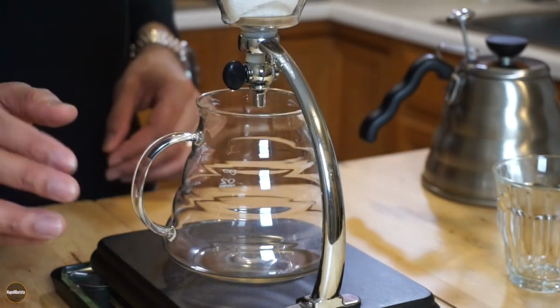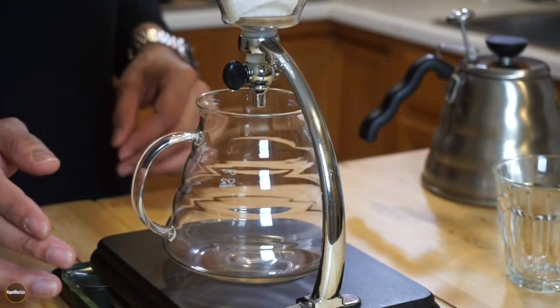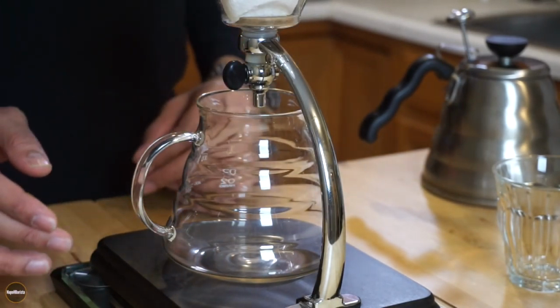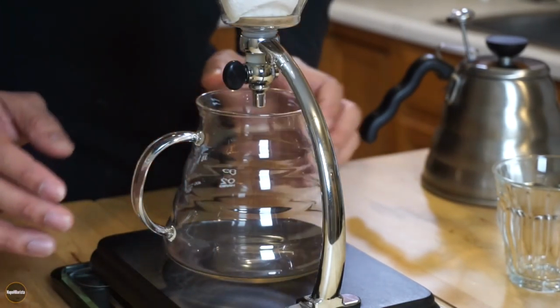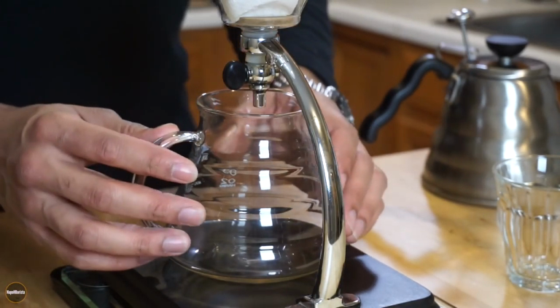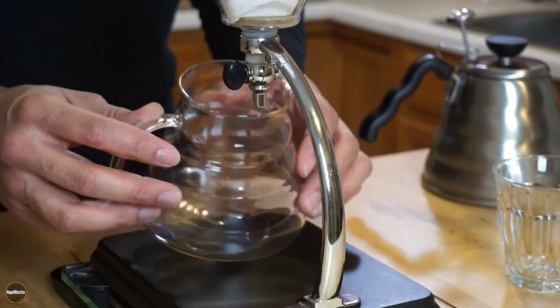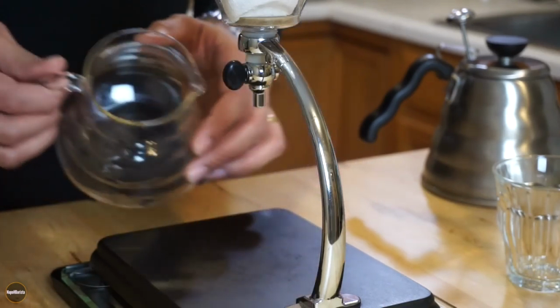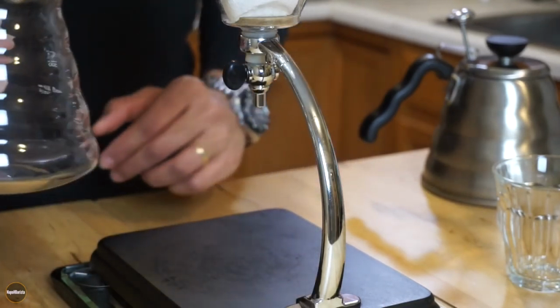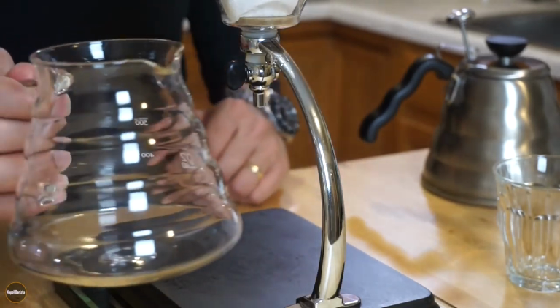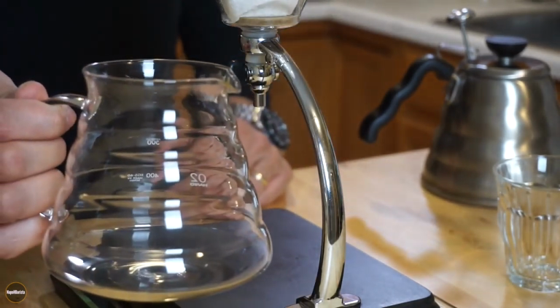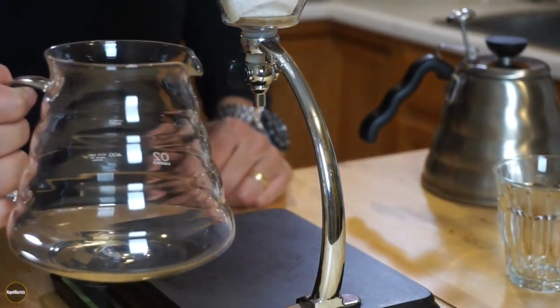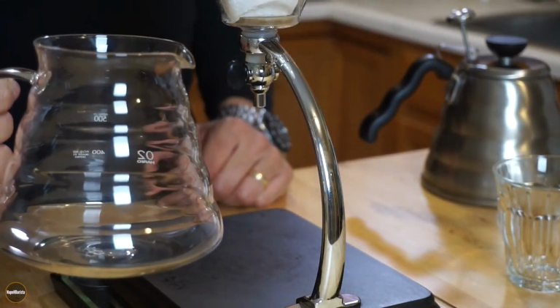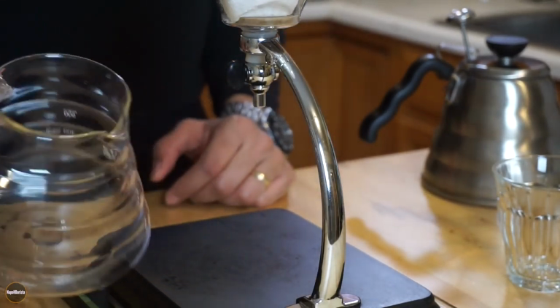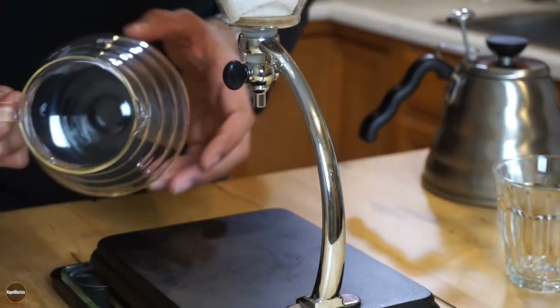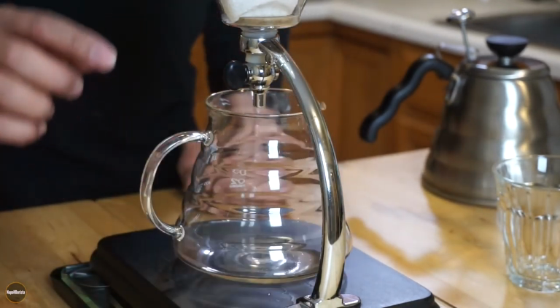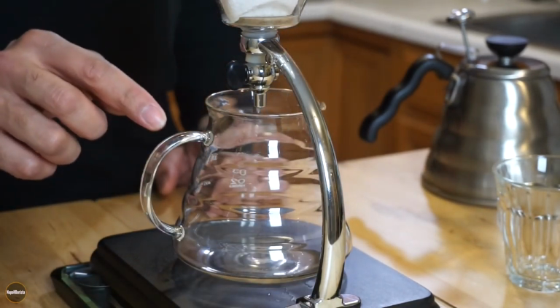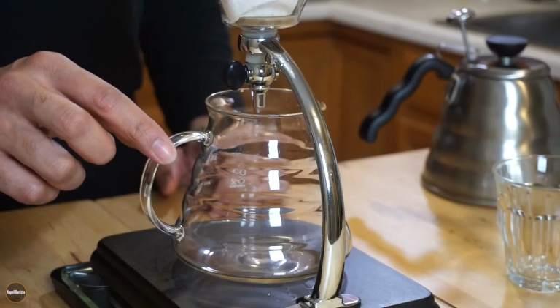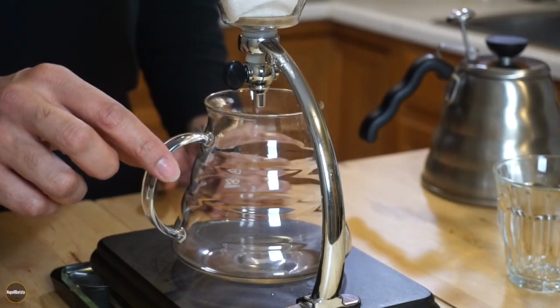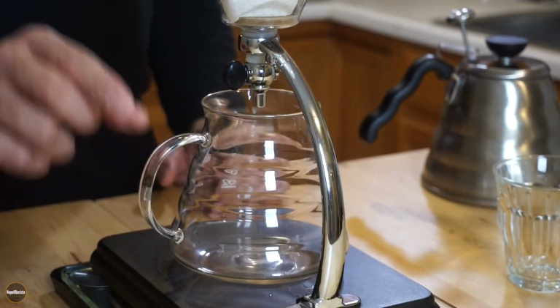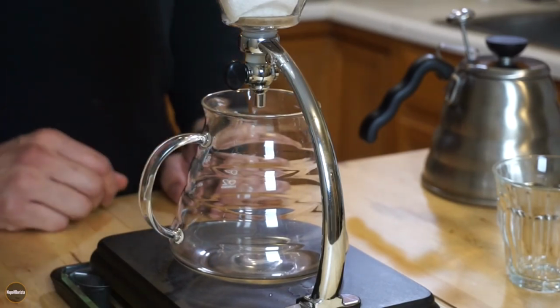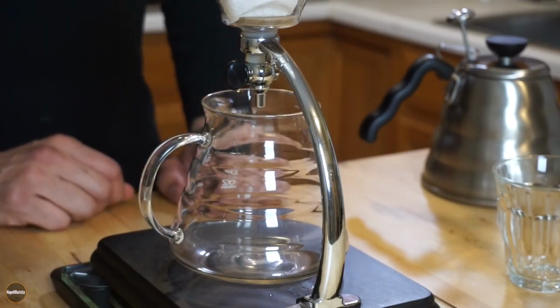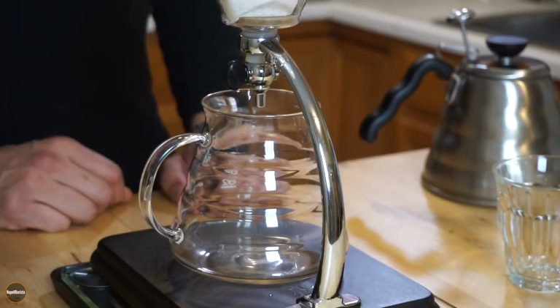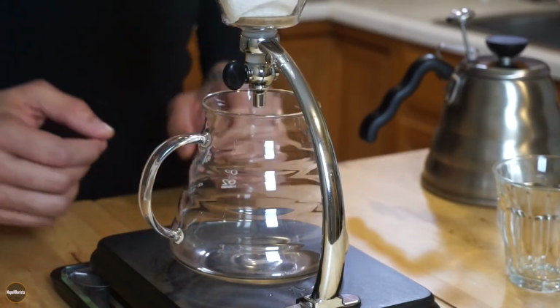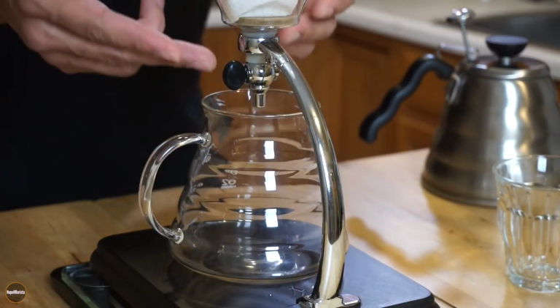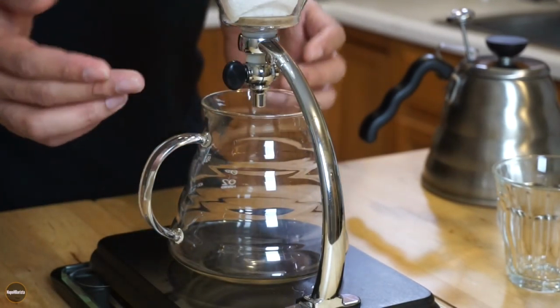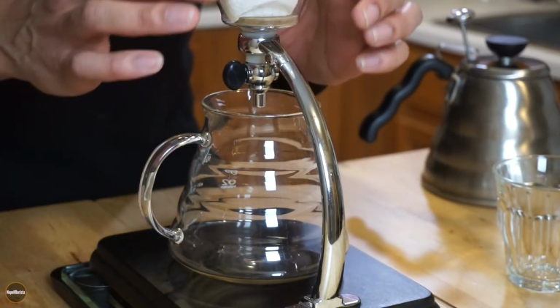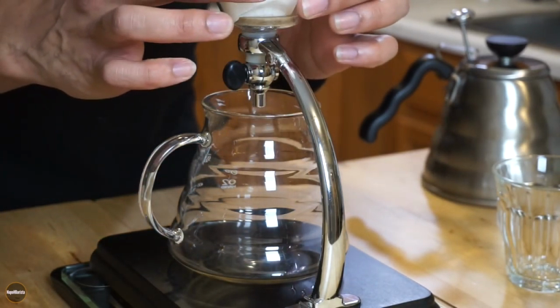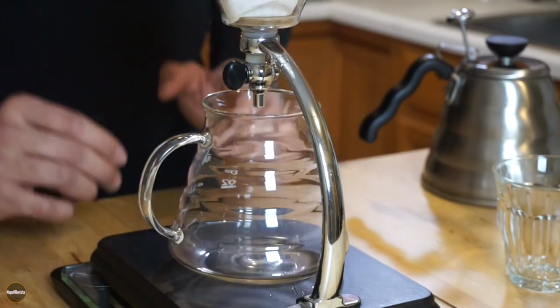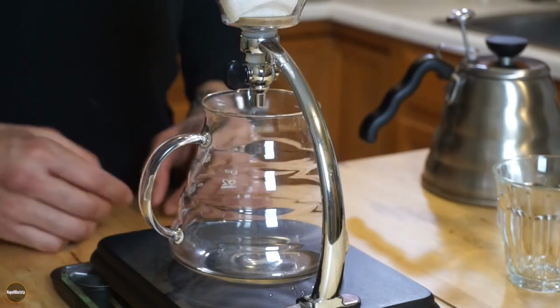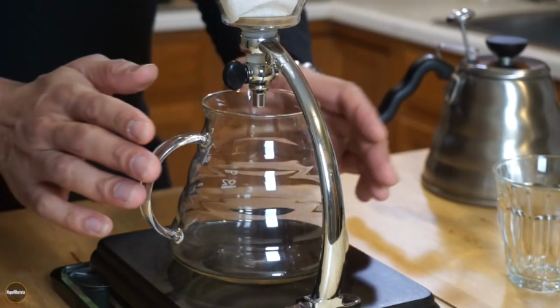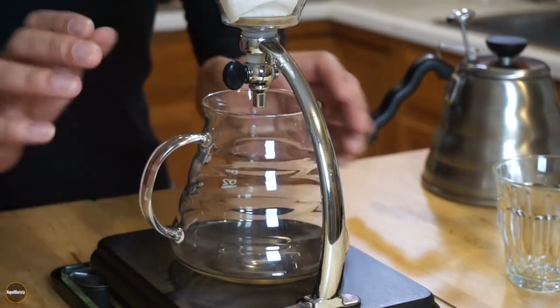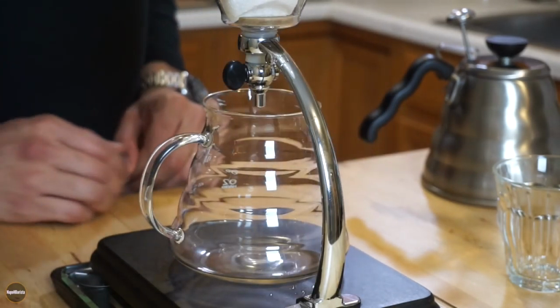One thing you may notice is that this is not the vessel that the Yama coffee brewer comes with. This is actually the vessel of a Hario V60 pour over — I accidentally broke the one that came with the Yama, so I'm using this one instead.